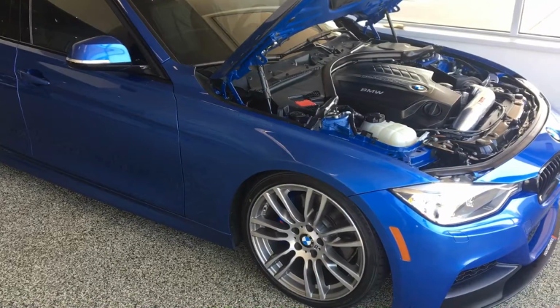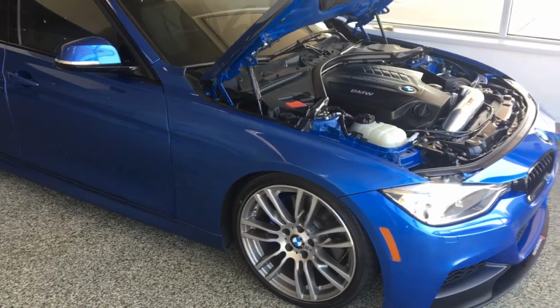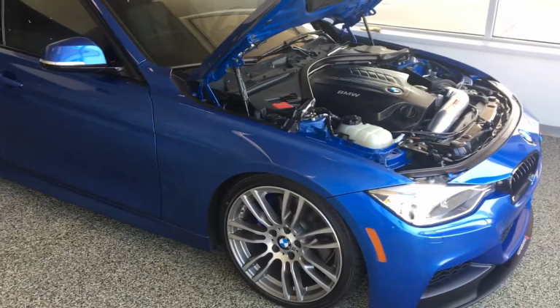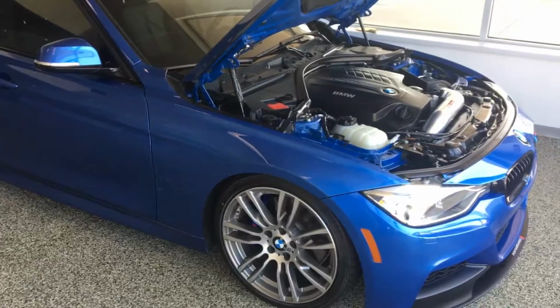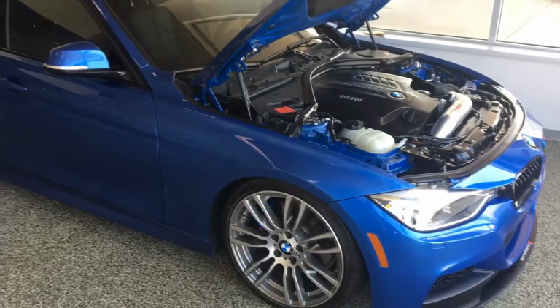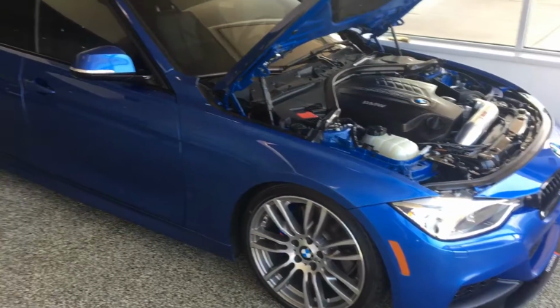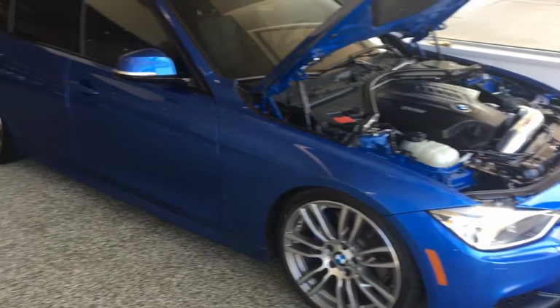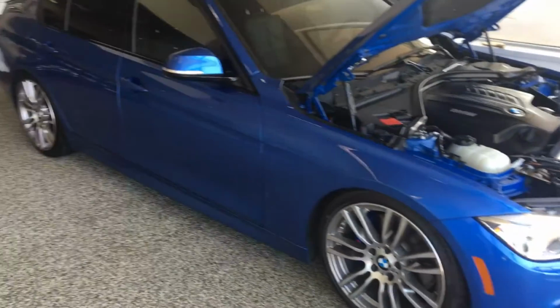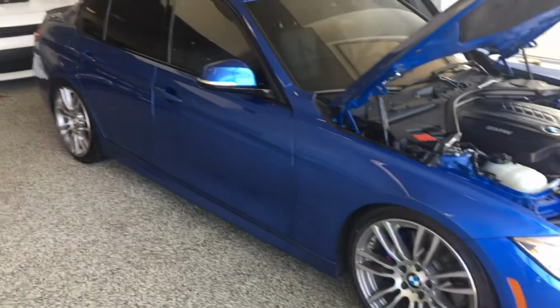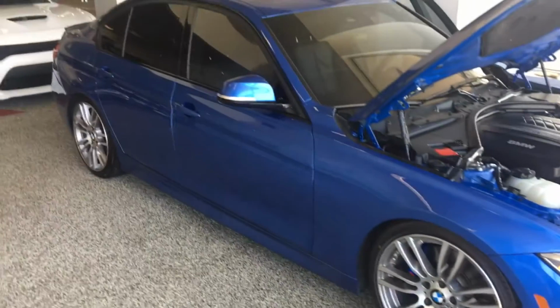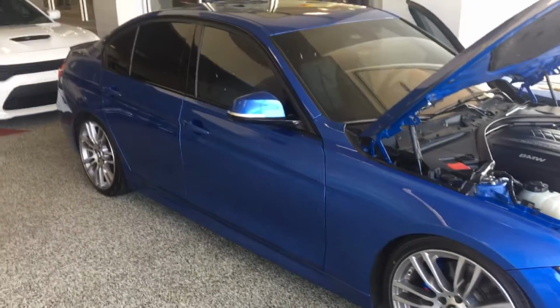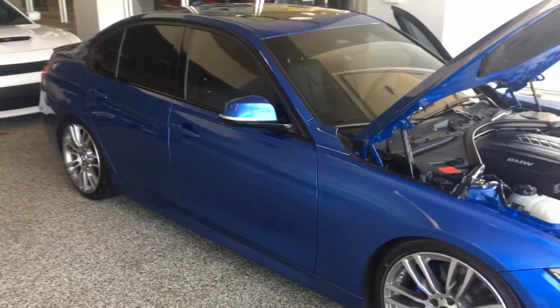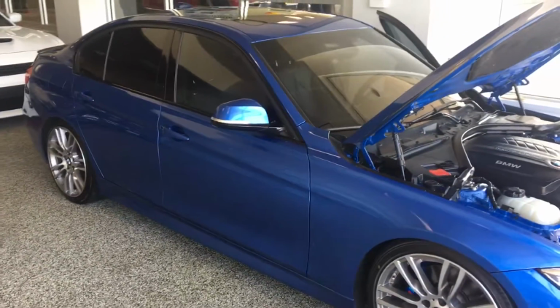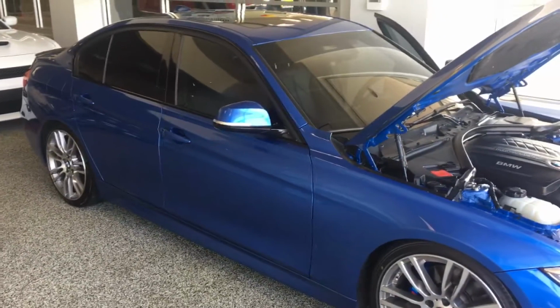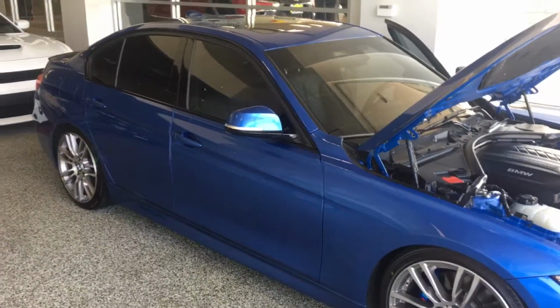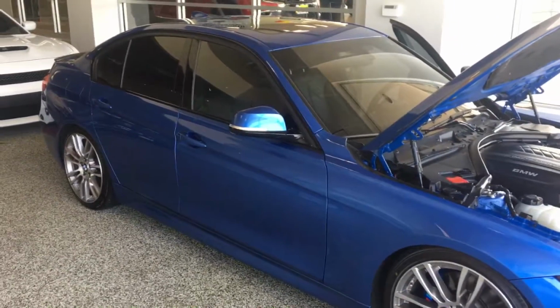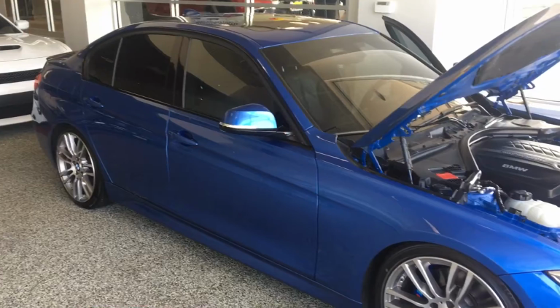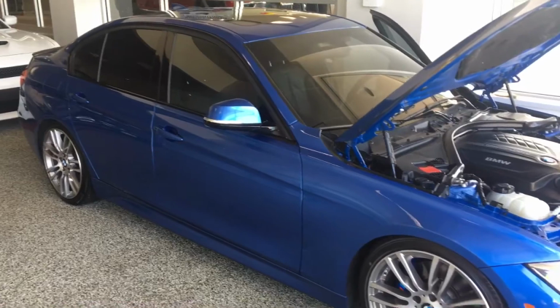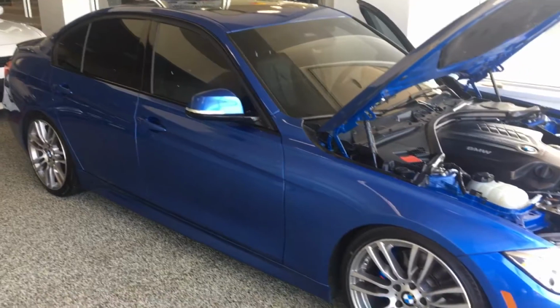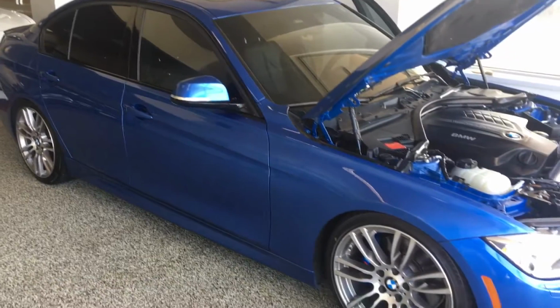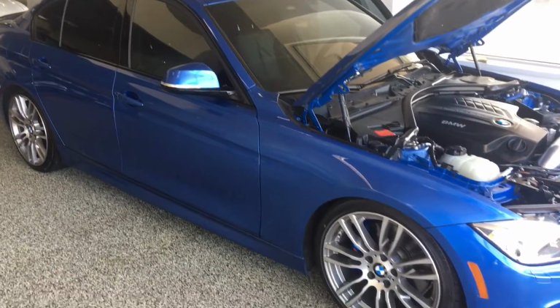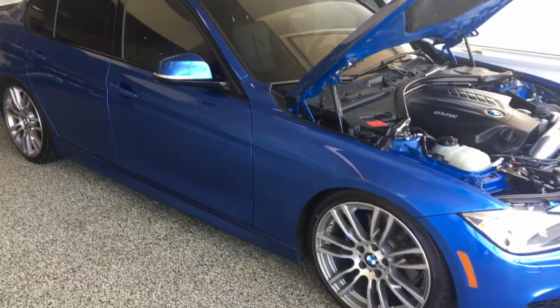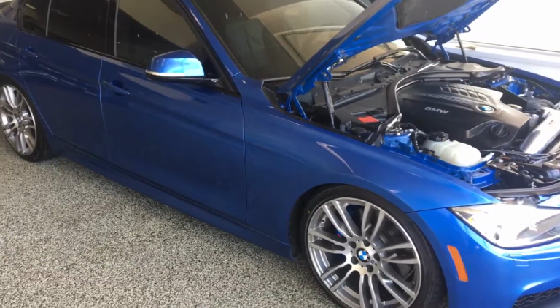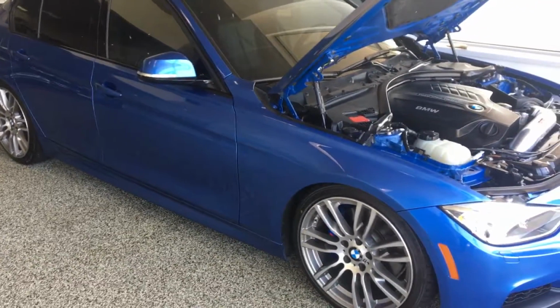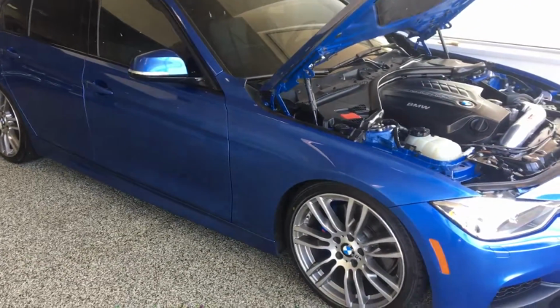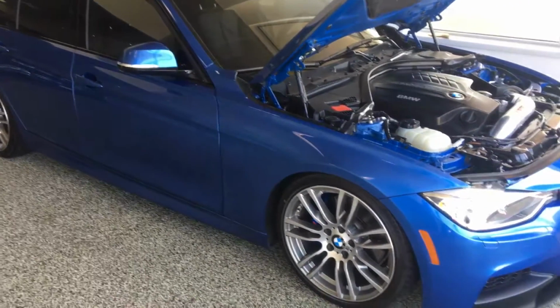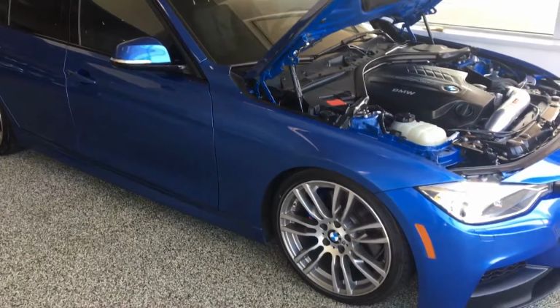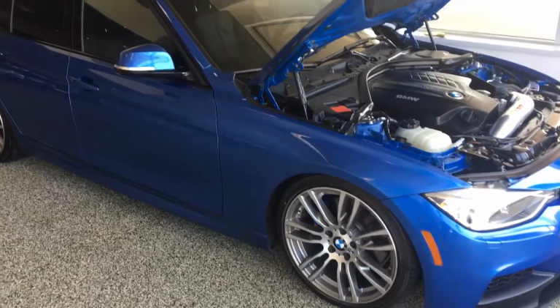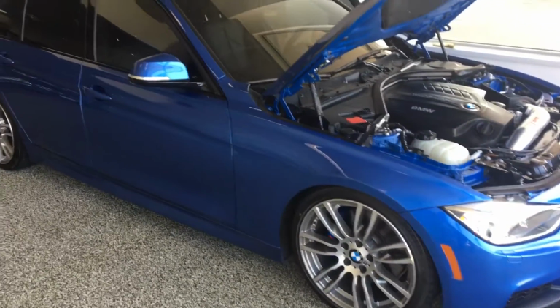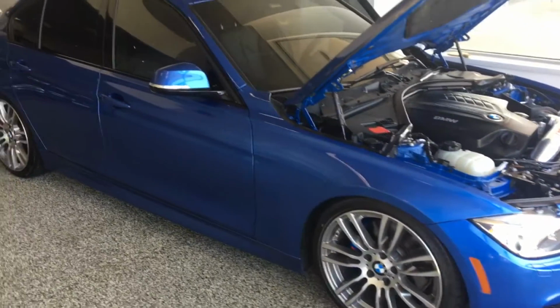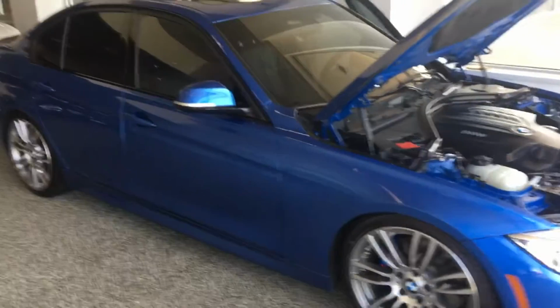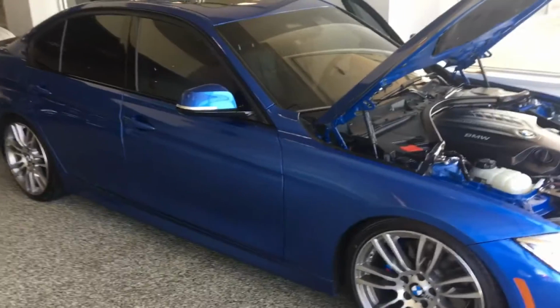Hey Kevin, this is Dan with Max Madsen's Mitsubishi in Aurora, just giving you a video of the 2013 BMW 335 M Sport.